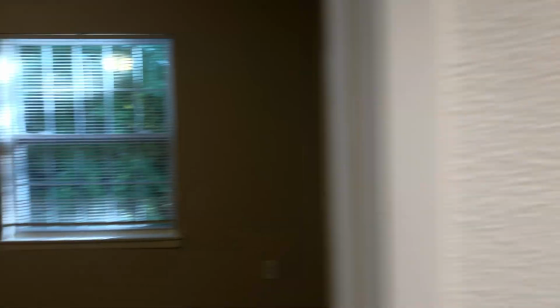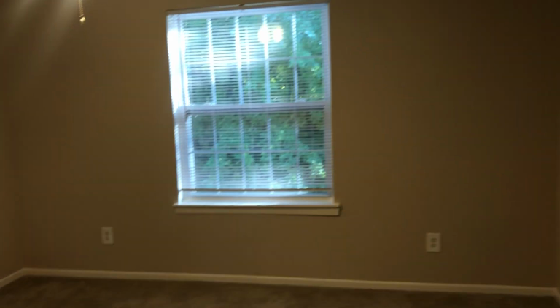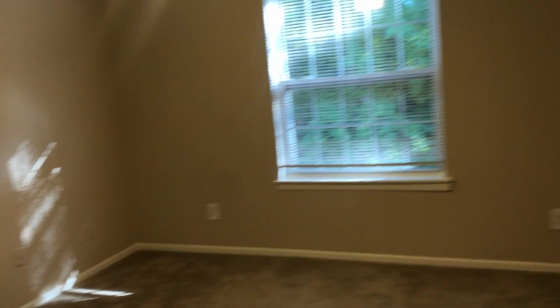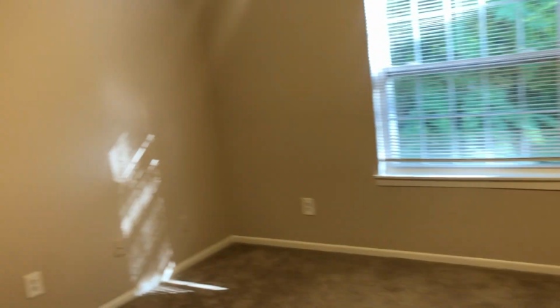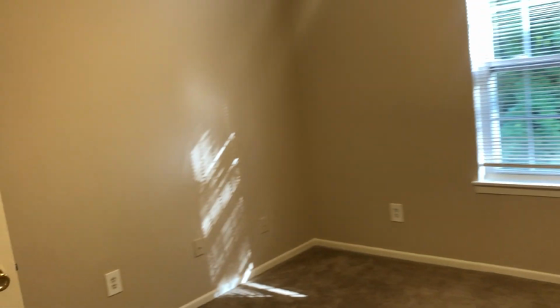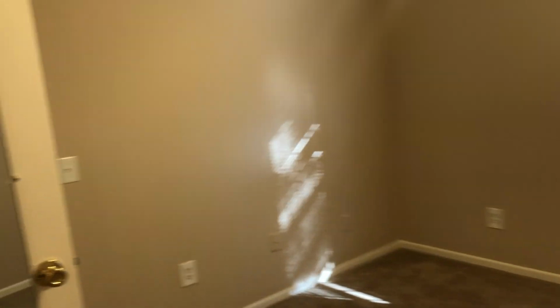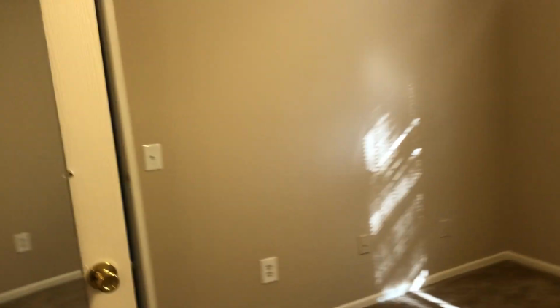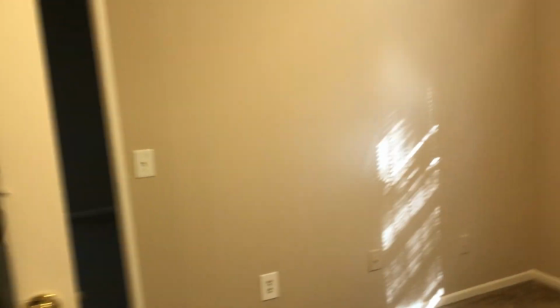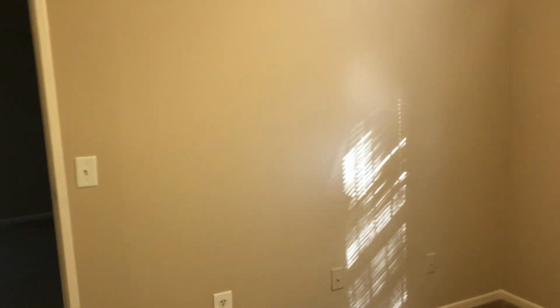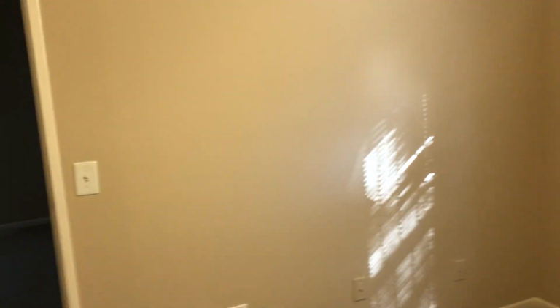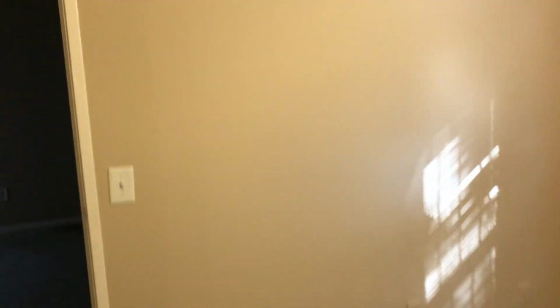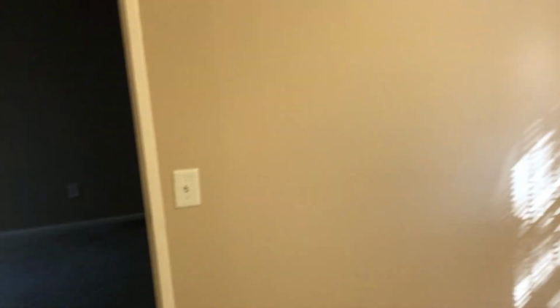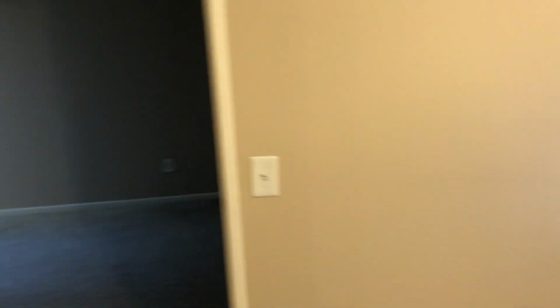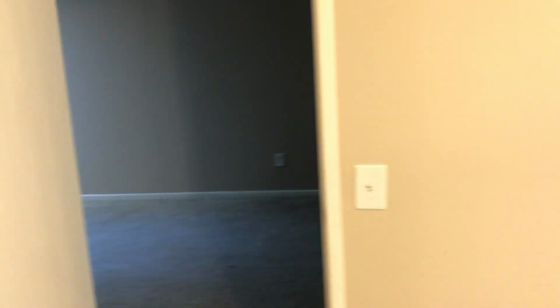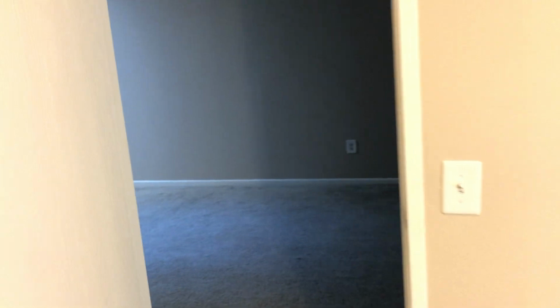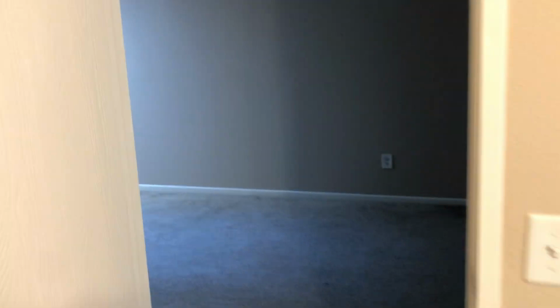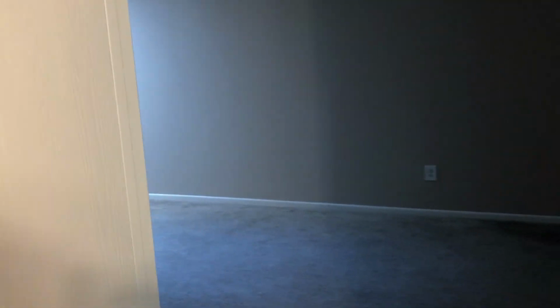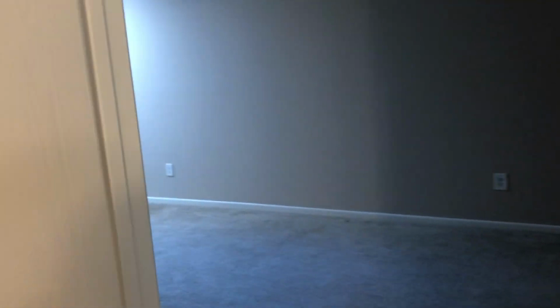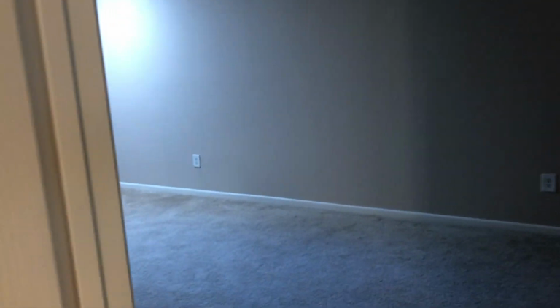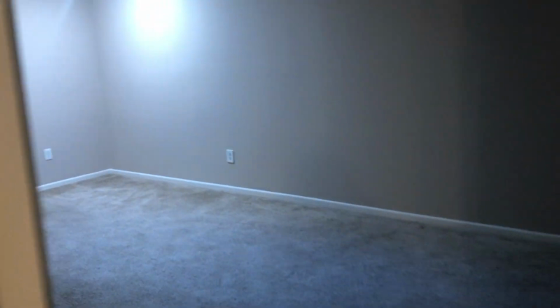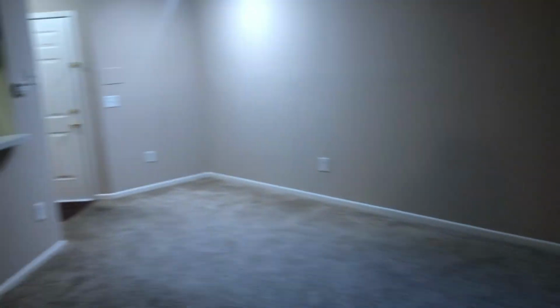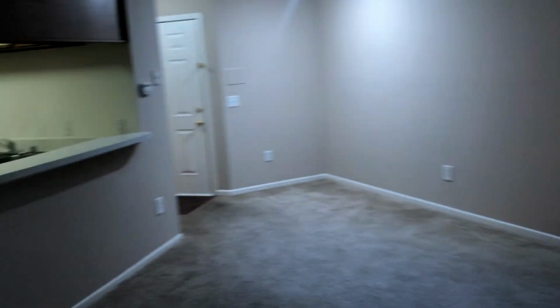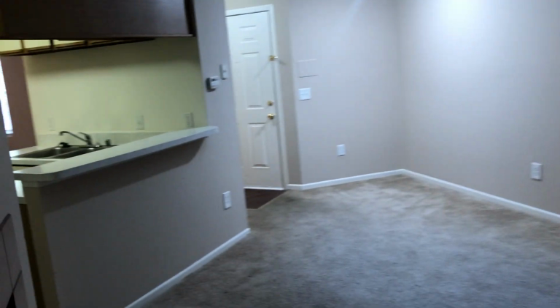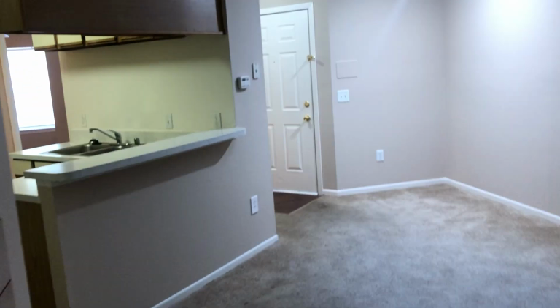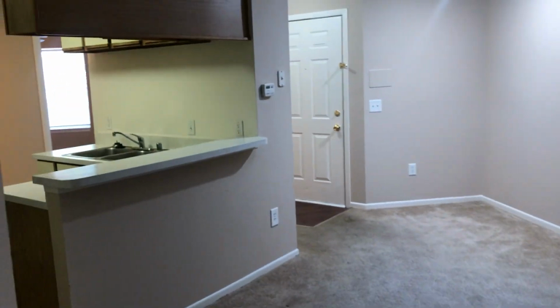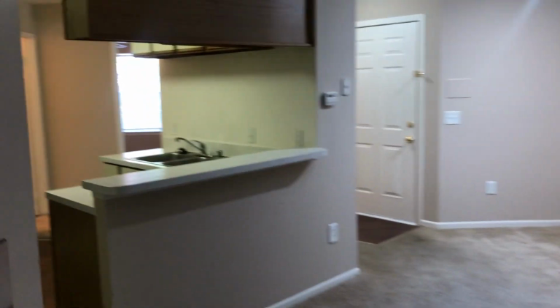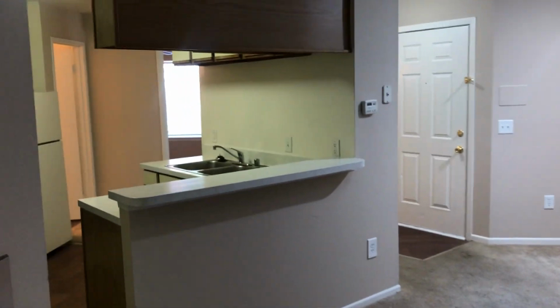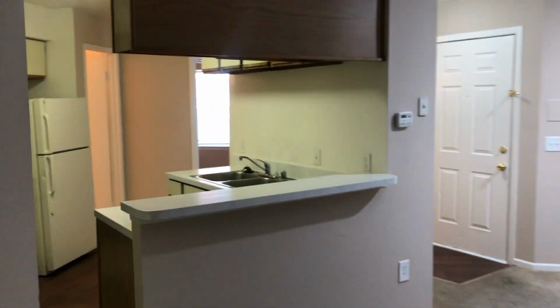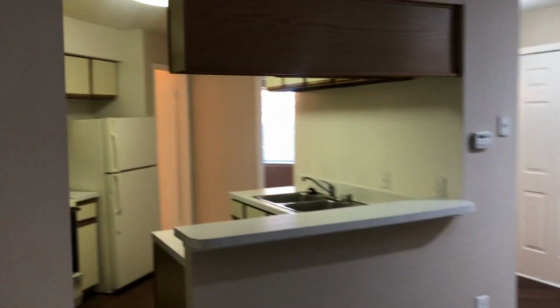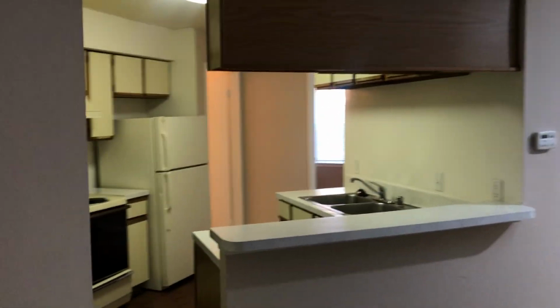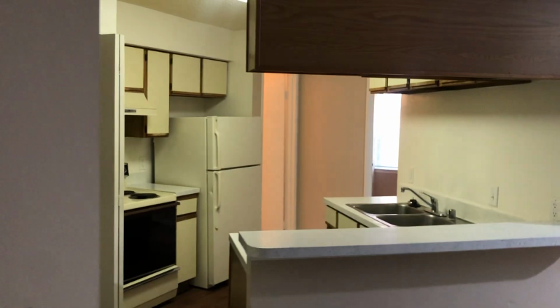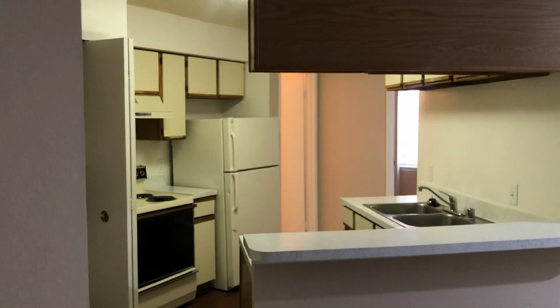This home is on special right now, so if you would like some more details on it, just give us a call at the office. Our number is 313-336-5995. Have a good day!